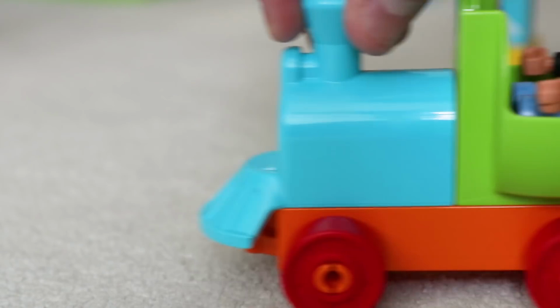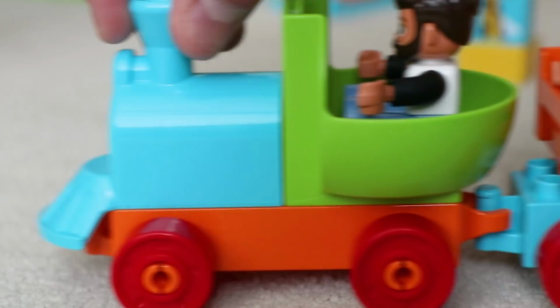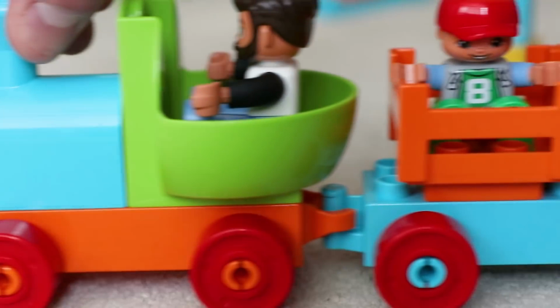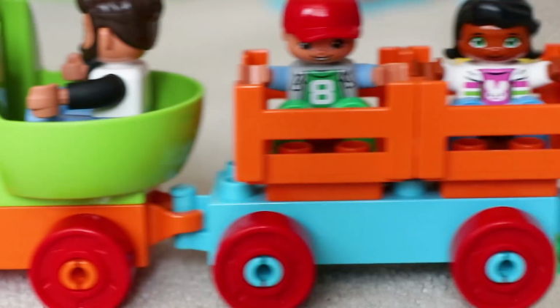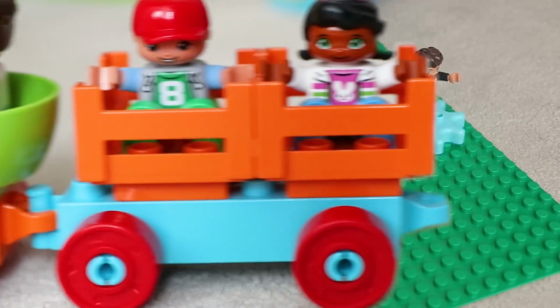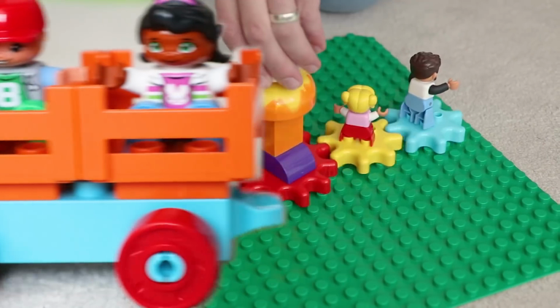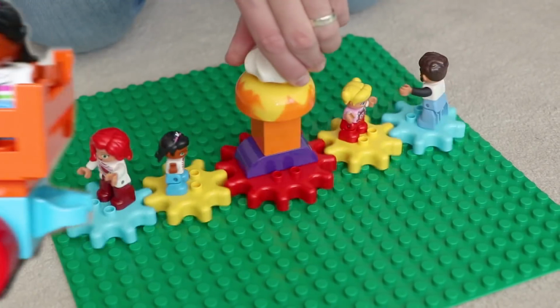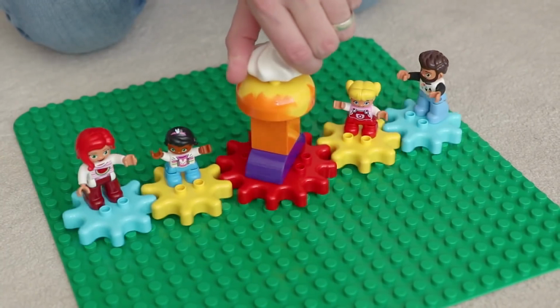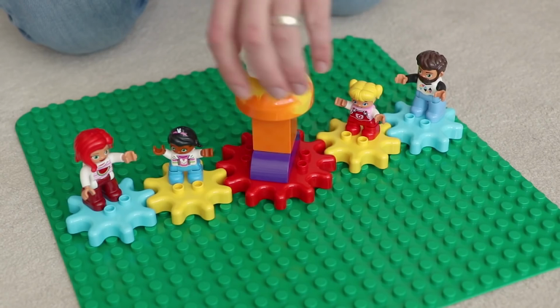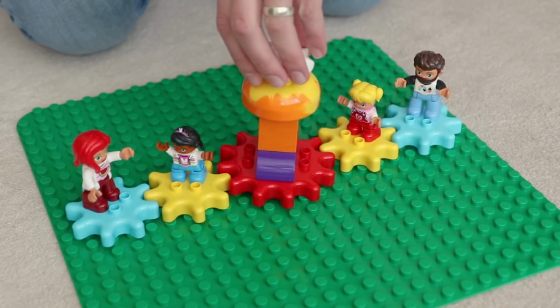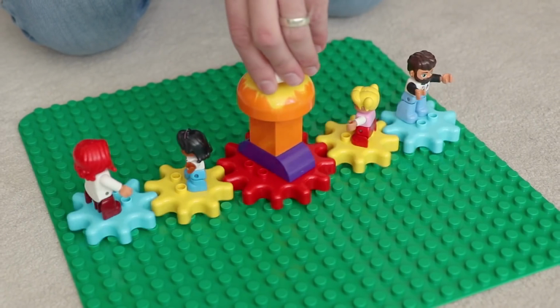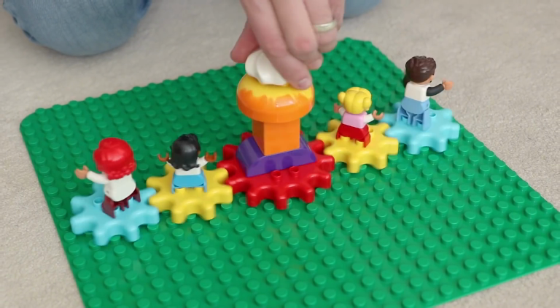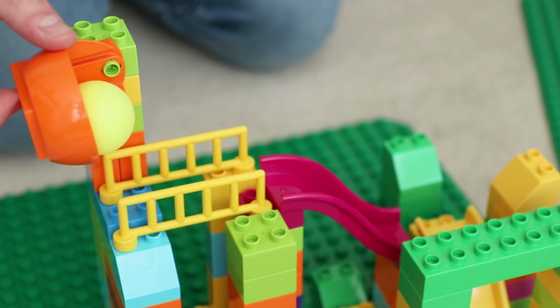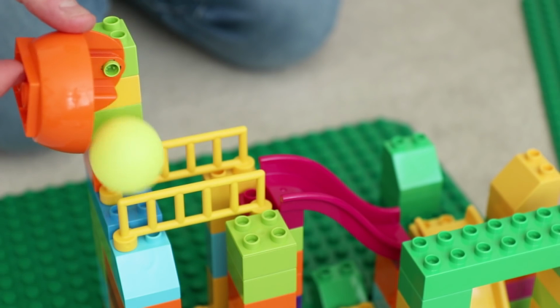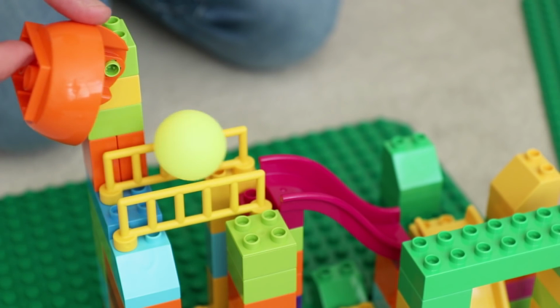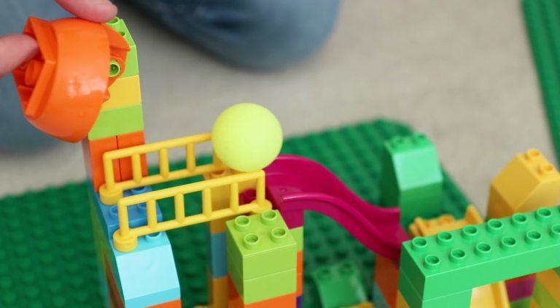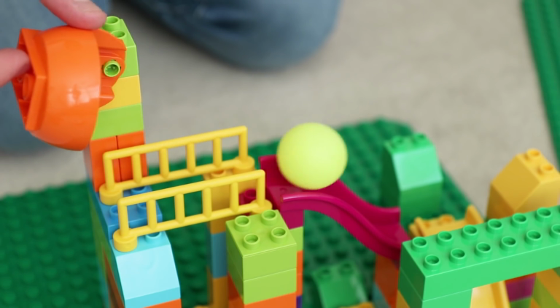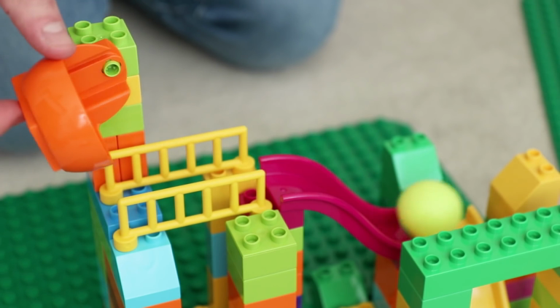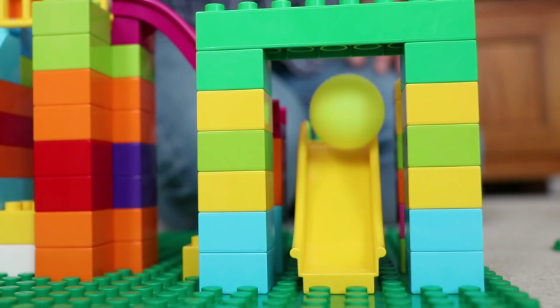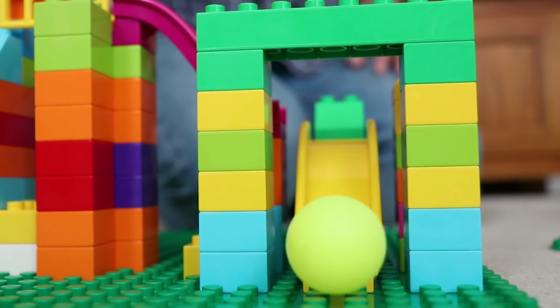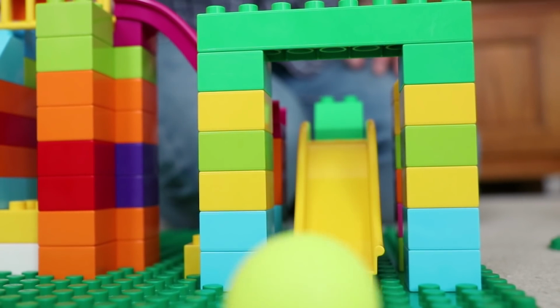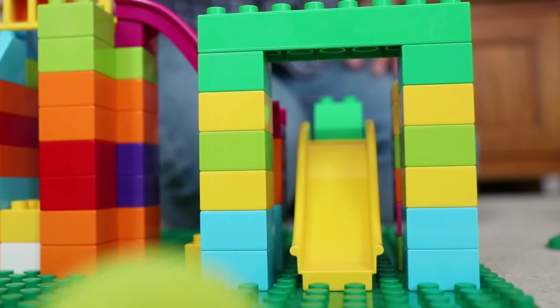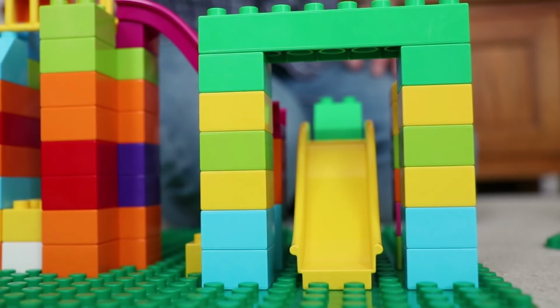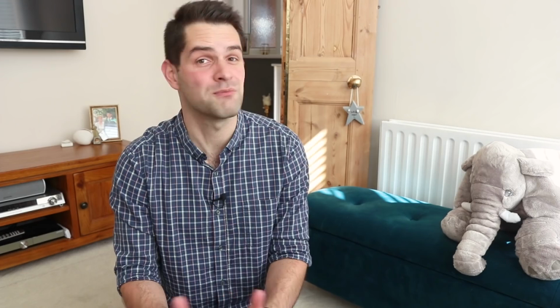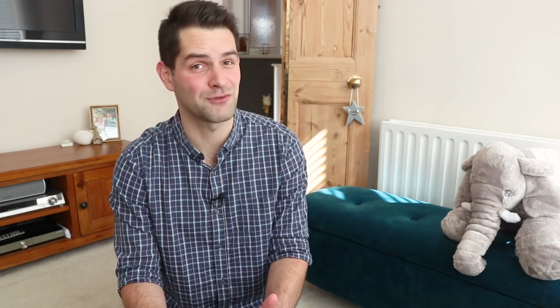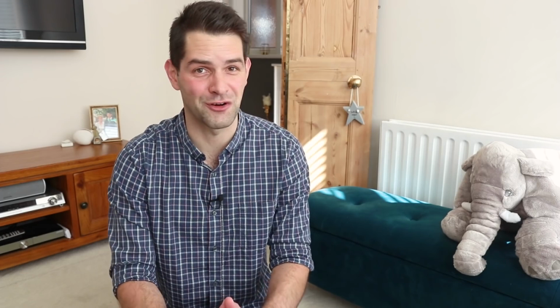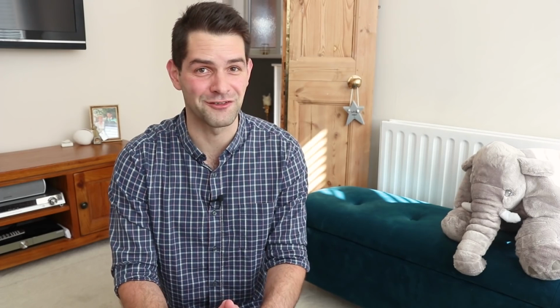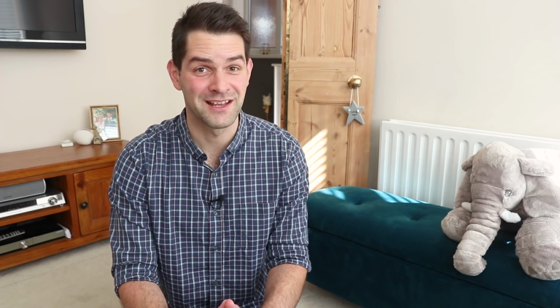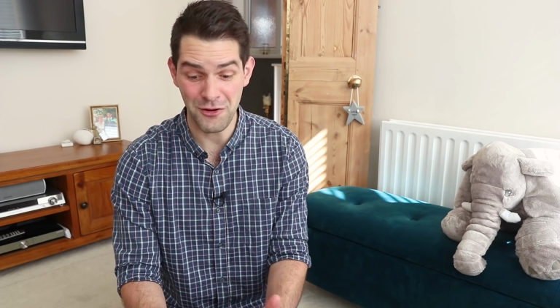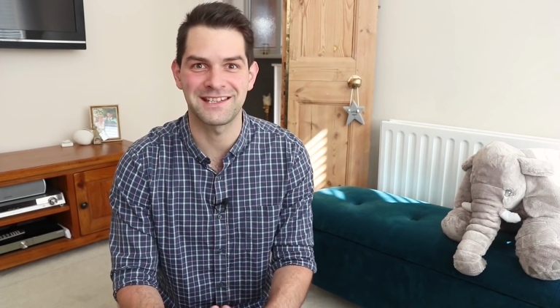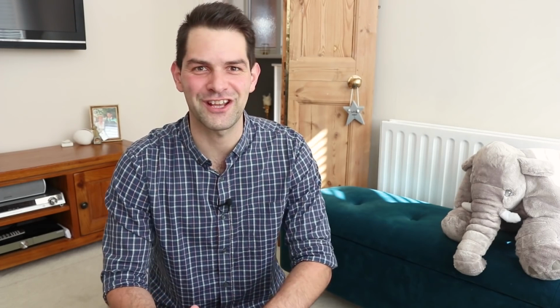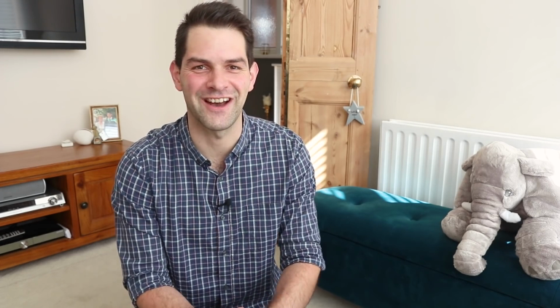Plus, at the end of this video I'm going to show you a couple of STEM experiments you can build using essential pieces from this set plus some extra Duplo bricks you may have knocking around. So let's have a look inside.